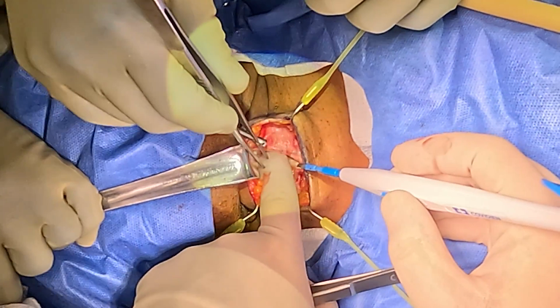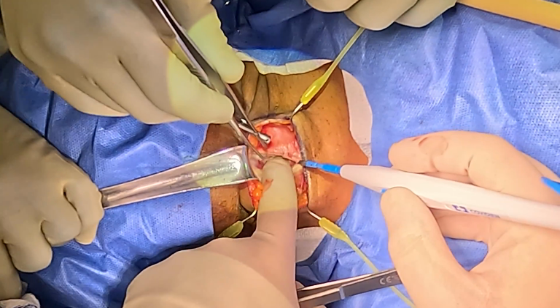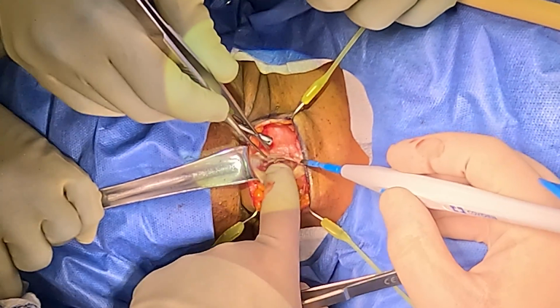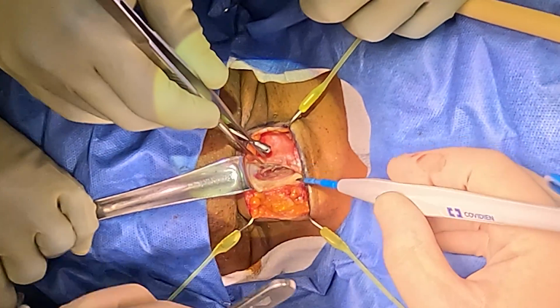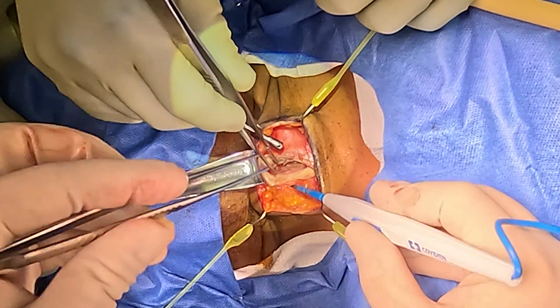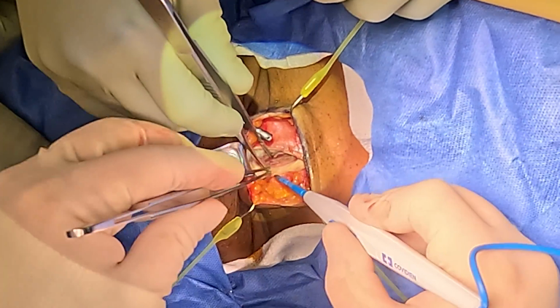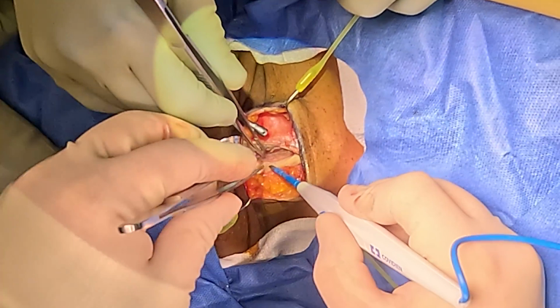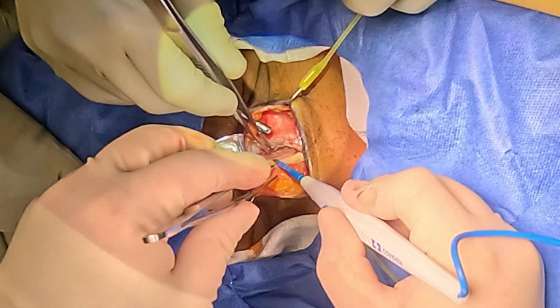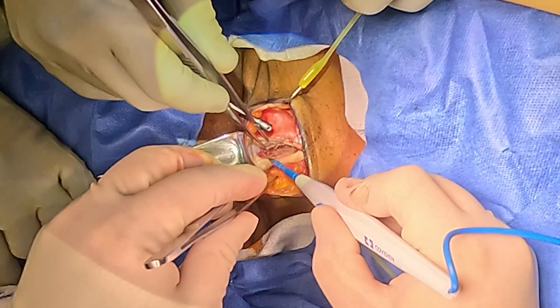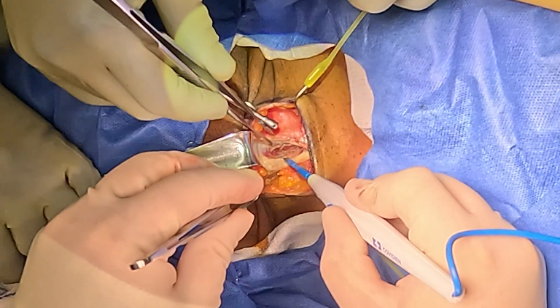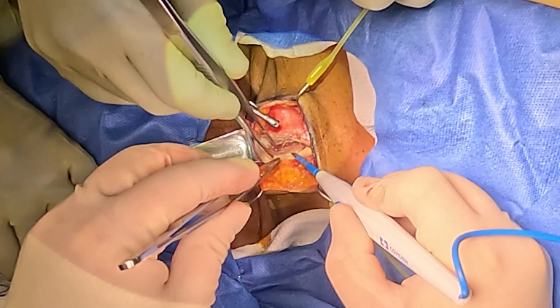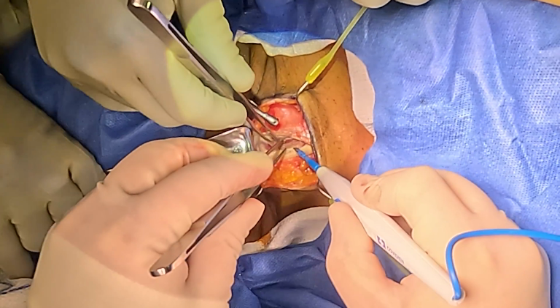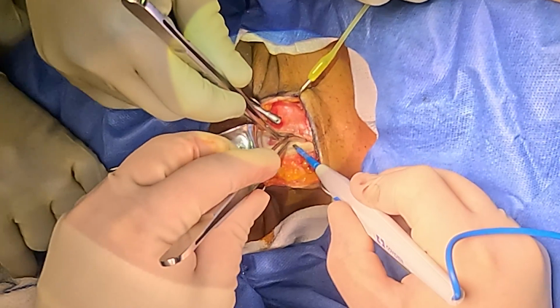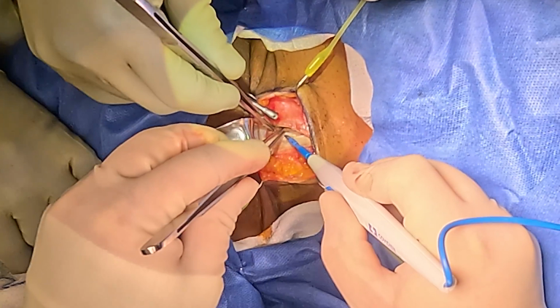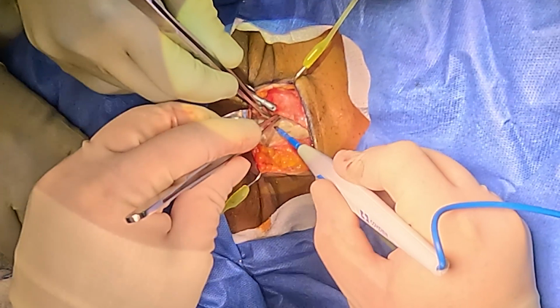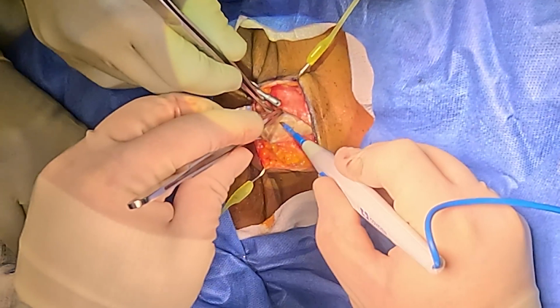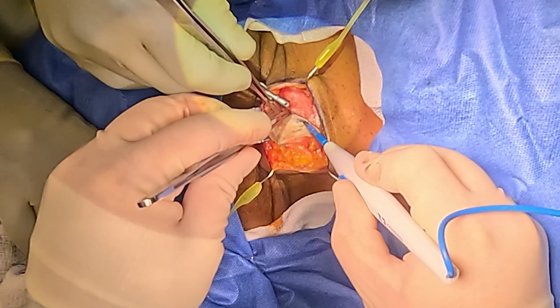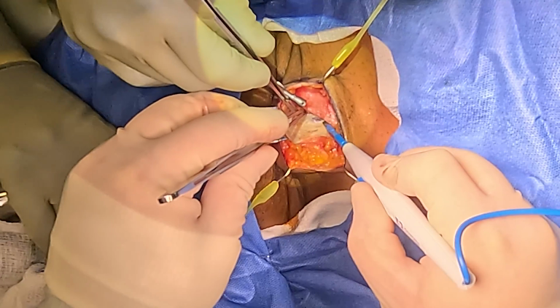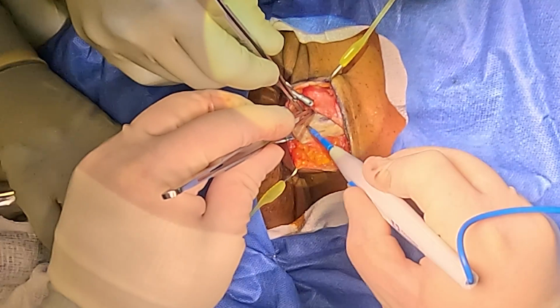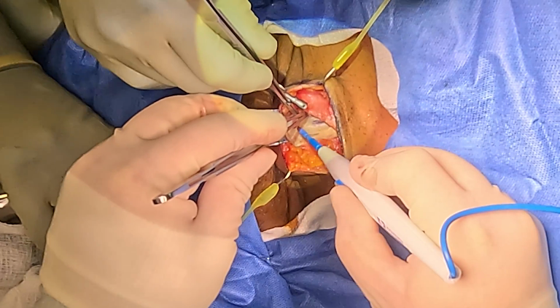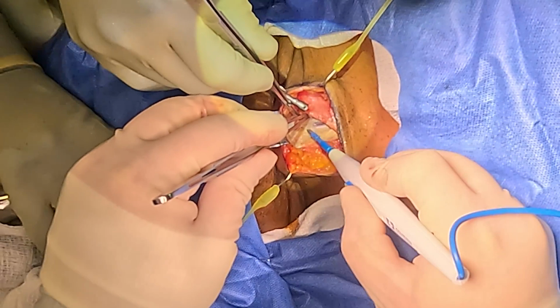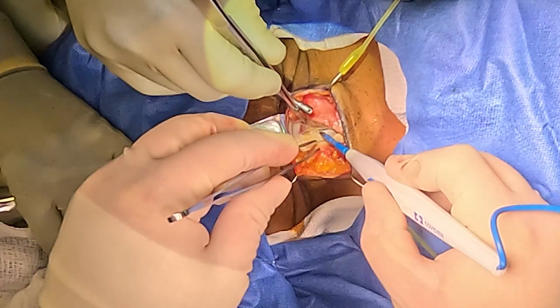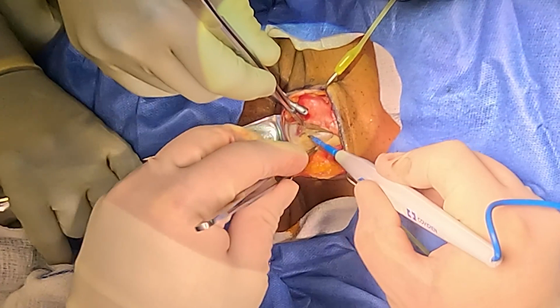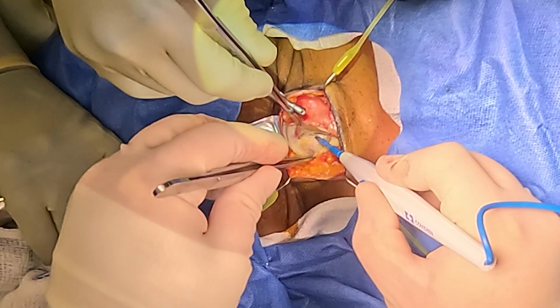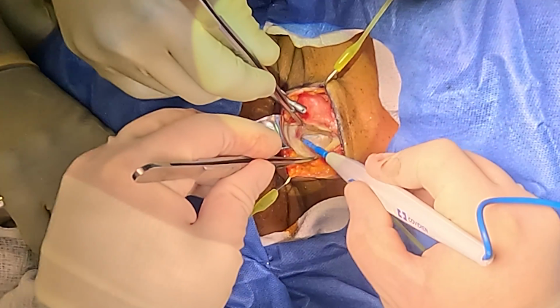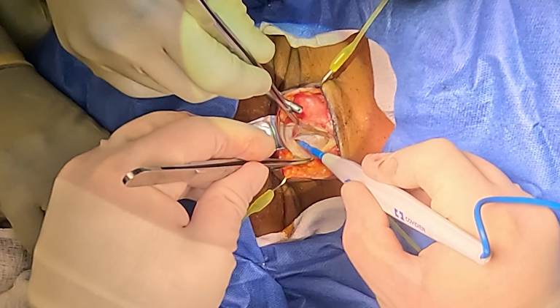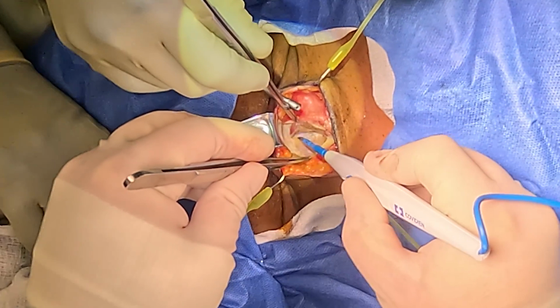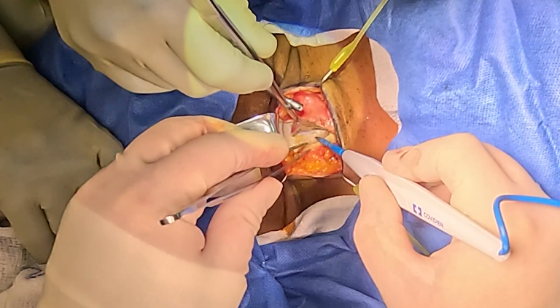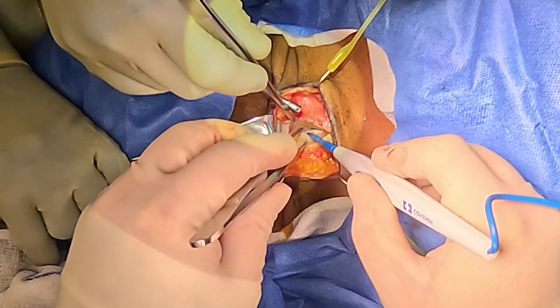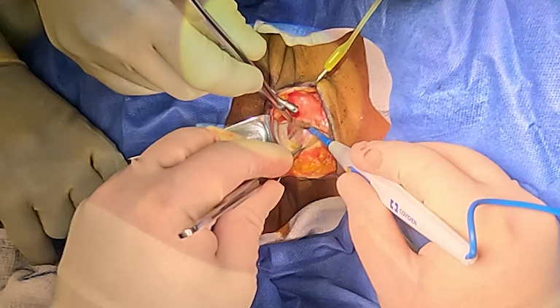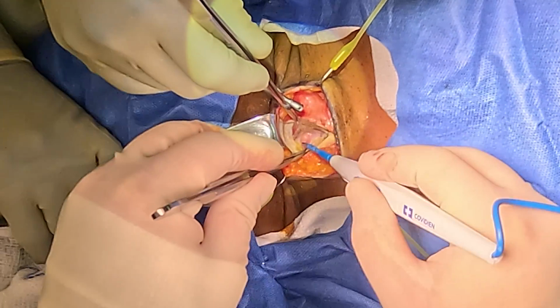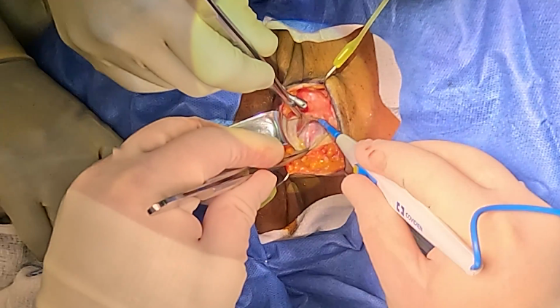It's nice to find the midline raphe, but it's not the end of the world if you're a little bit off. Here is the midline raphe, so we go right to the thyroid bed.